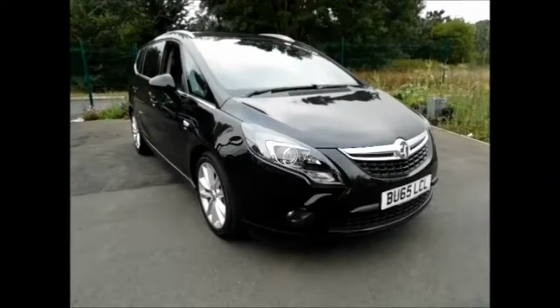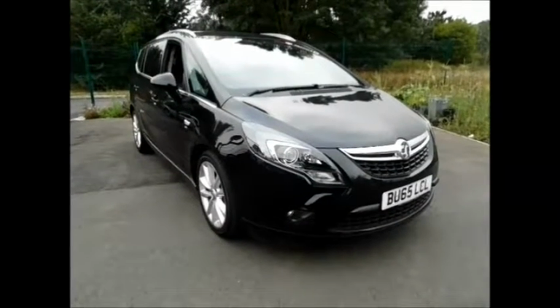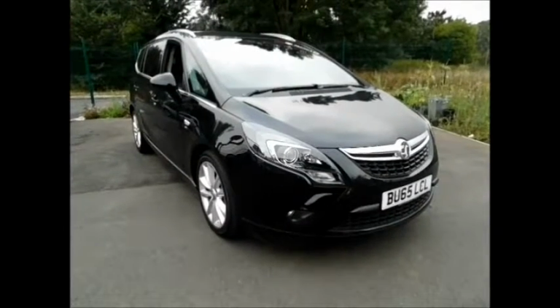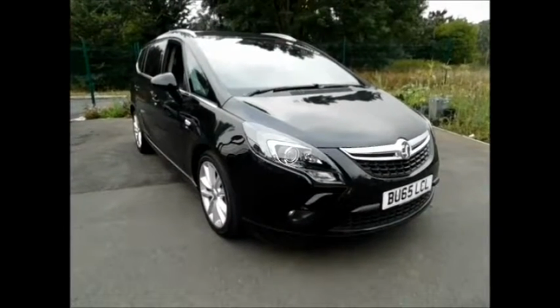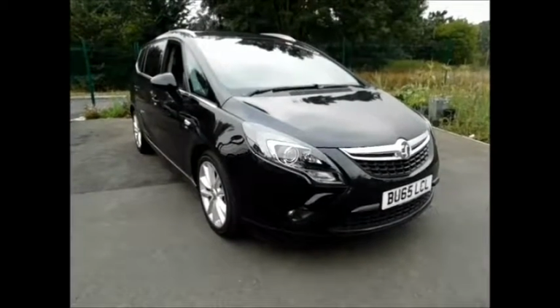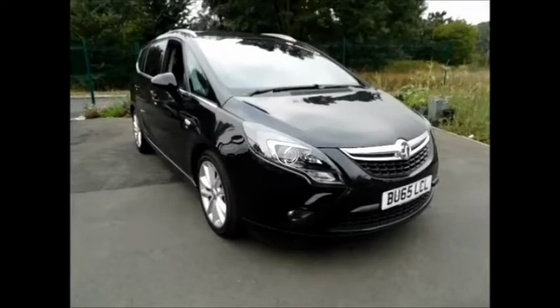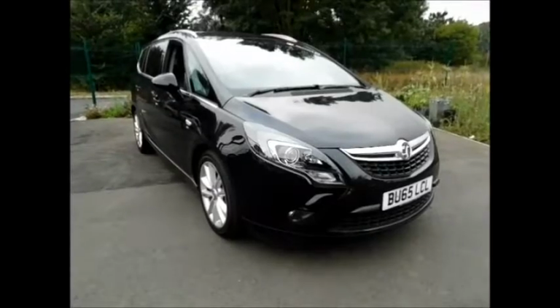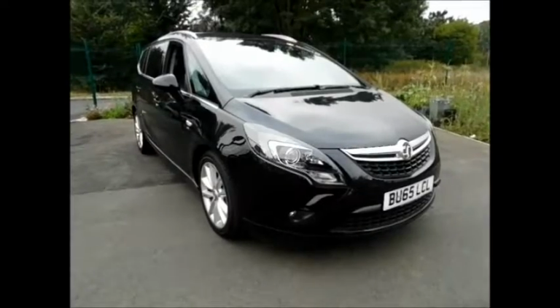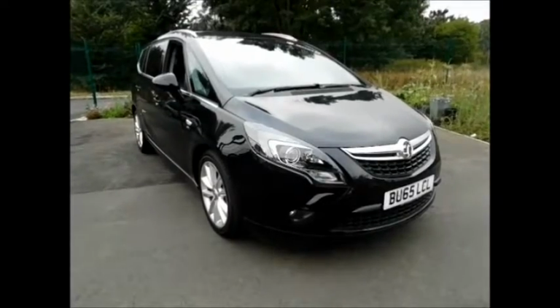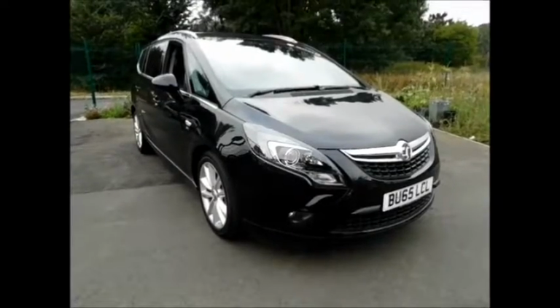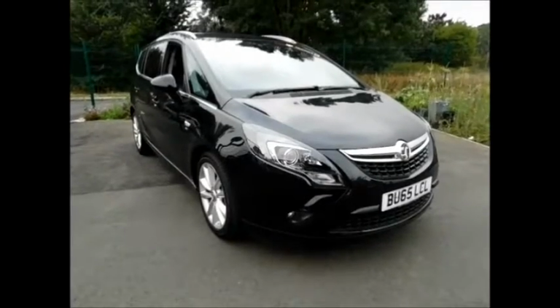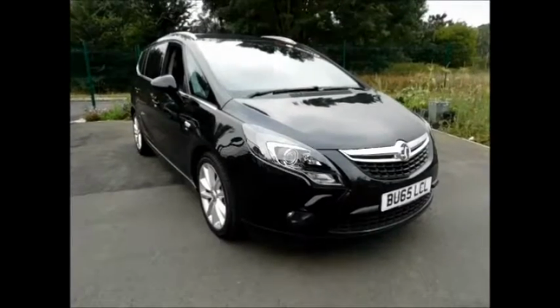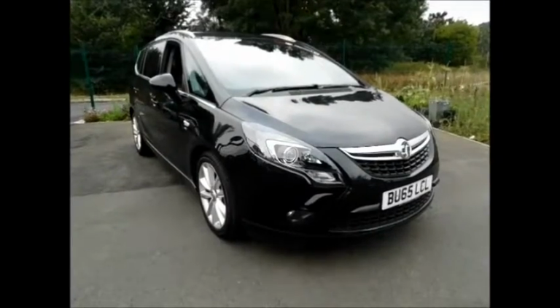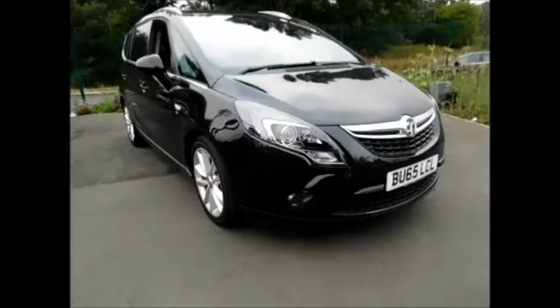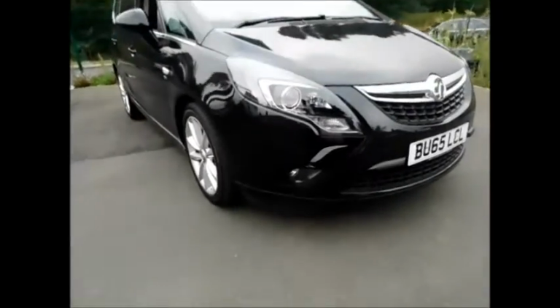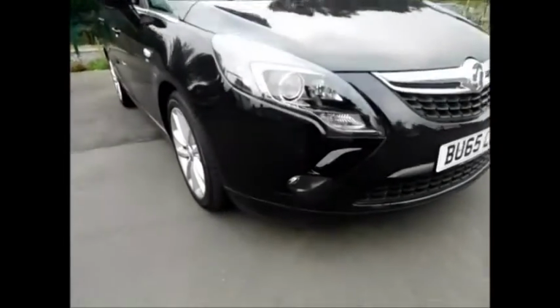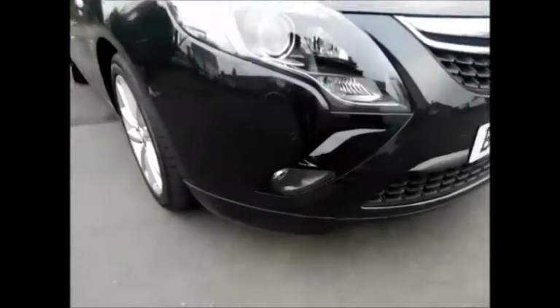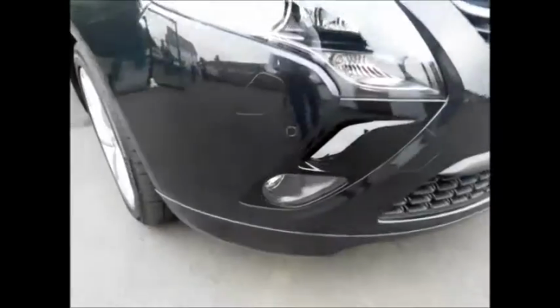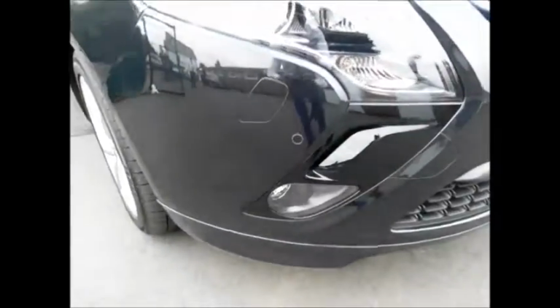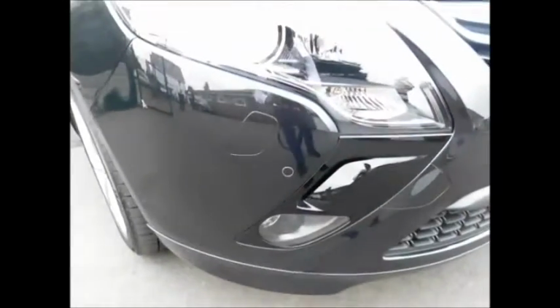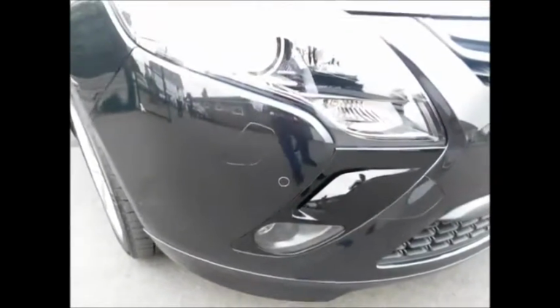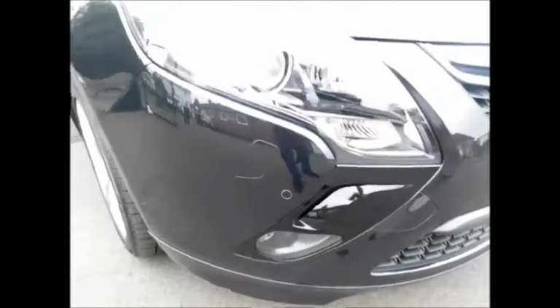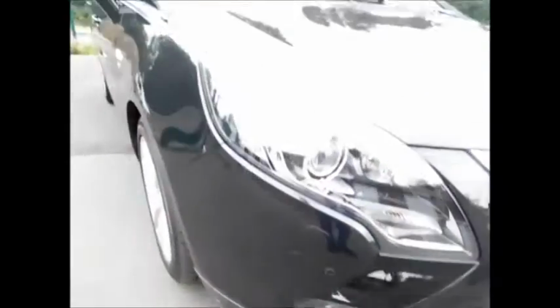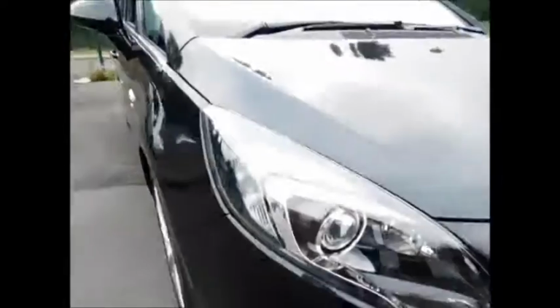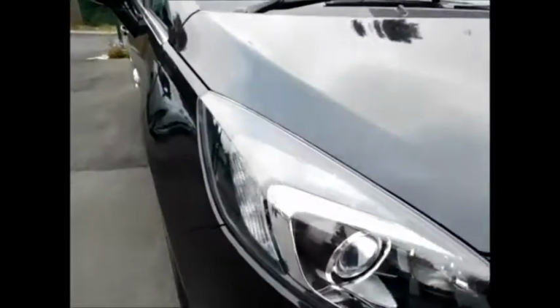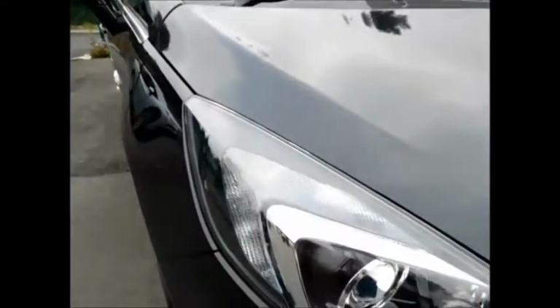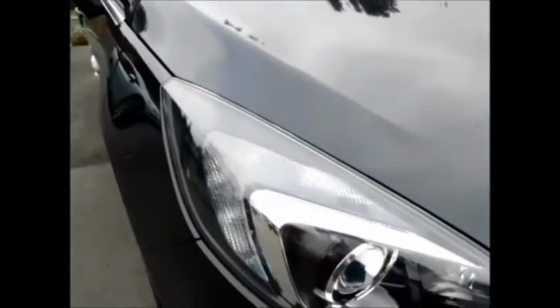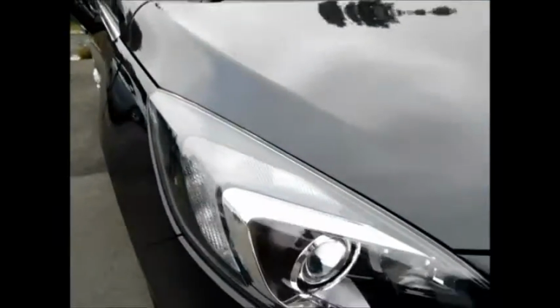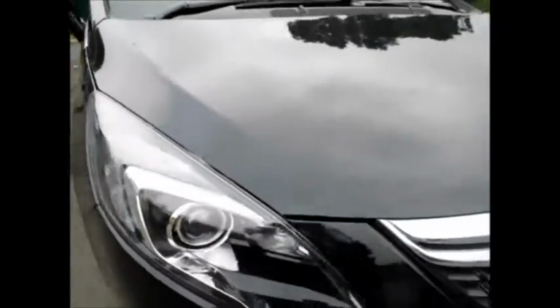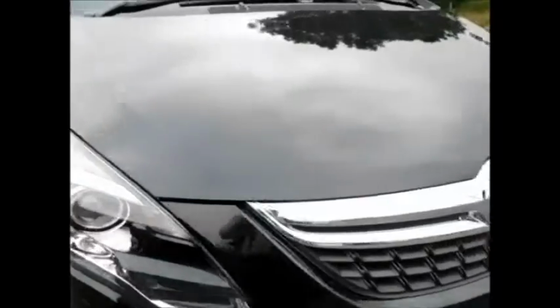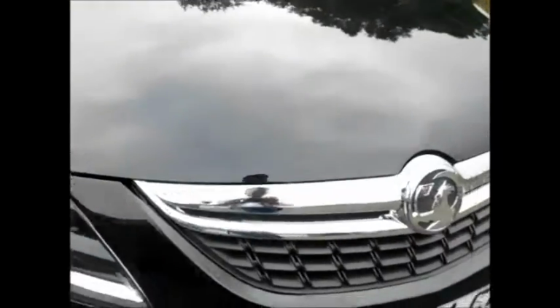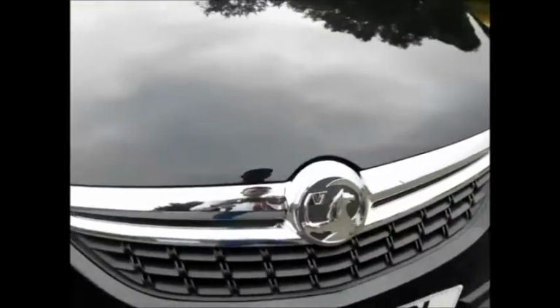This car has a warranted mileage of 5,000 miles only. As you can see the vehicle benefits from front fog lights, front parking sensors, daytime running lights, and a lovely chrome grille from Vauxhall.